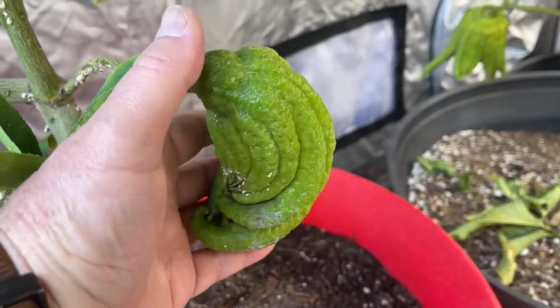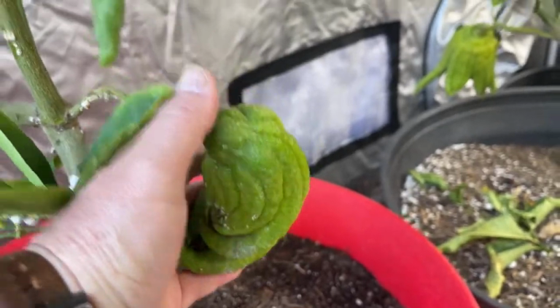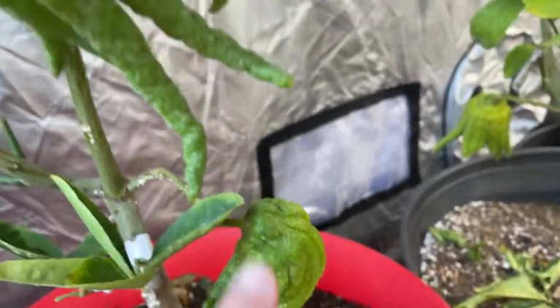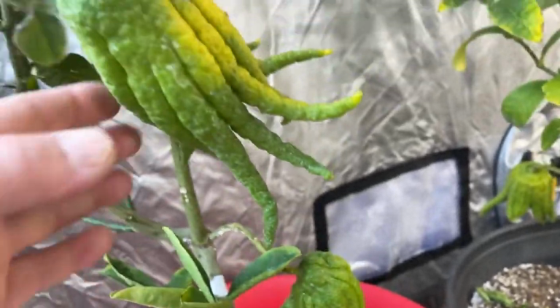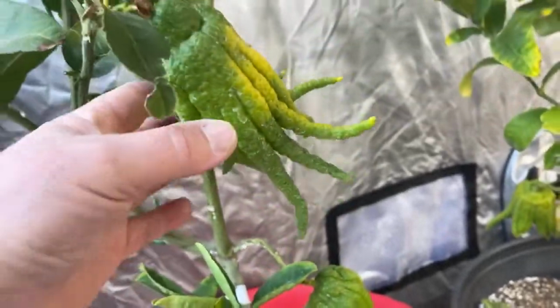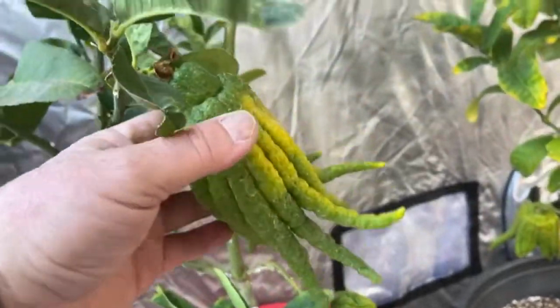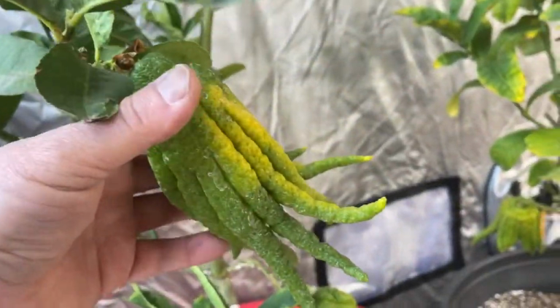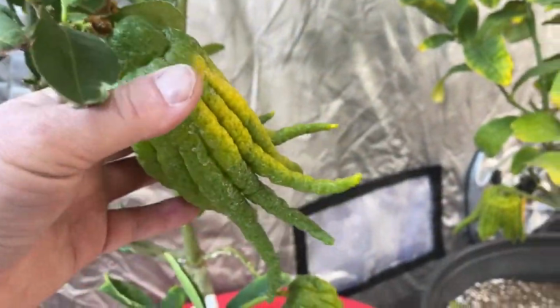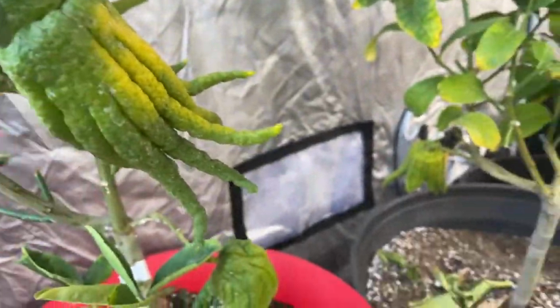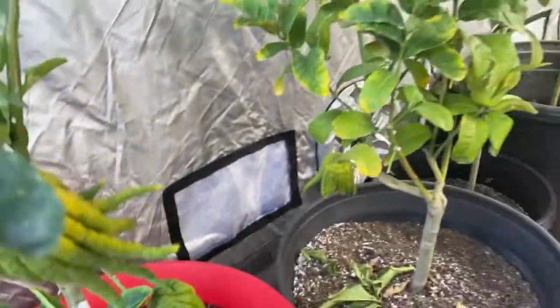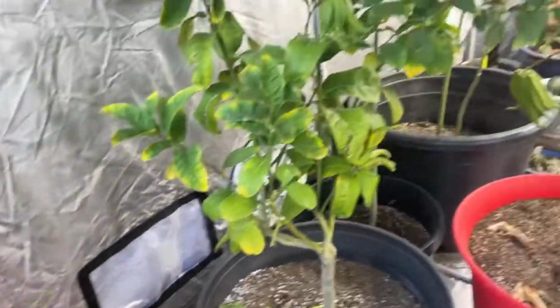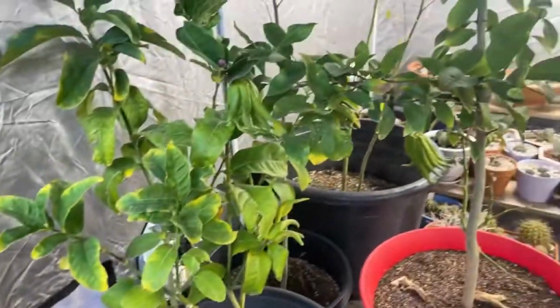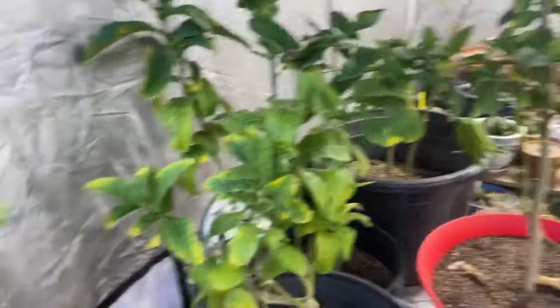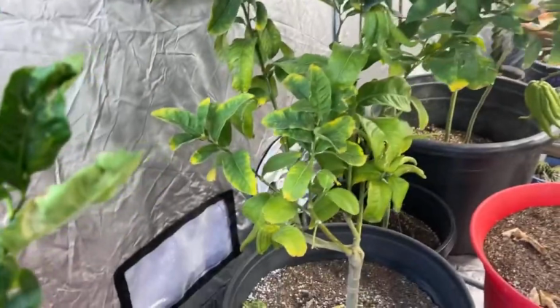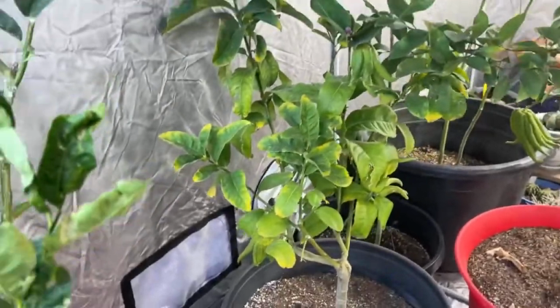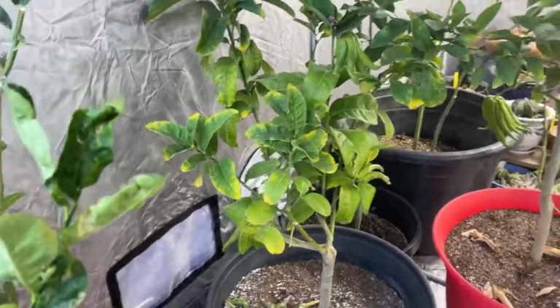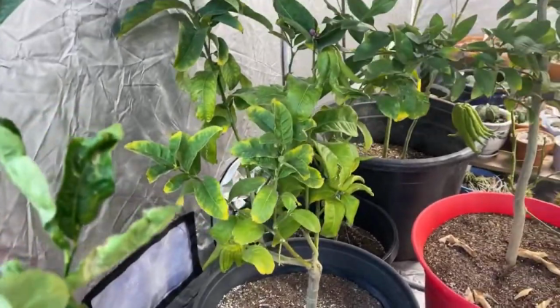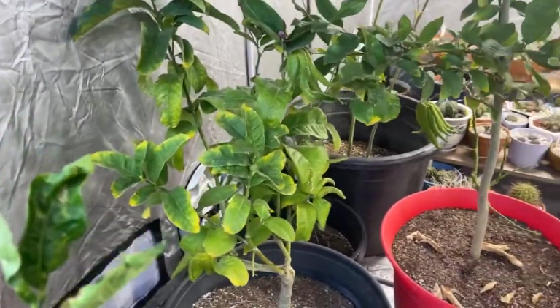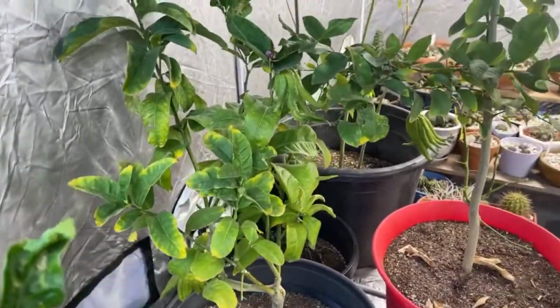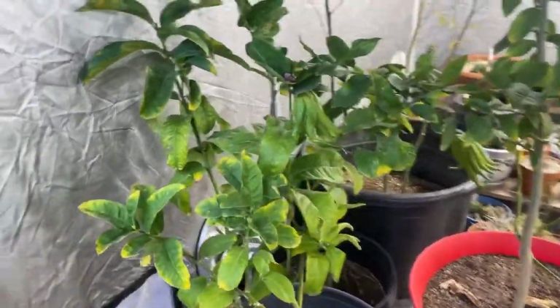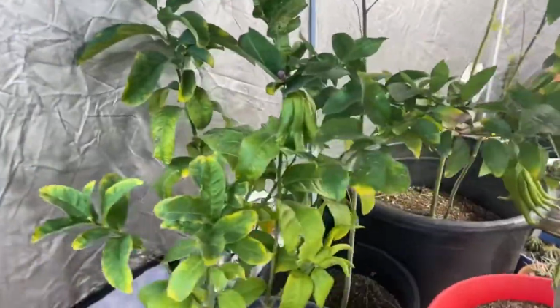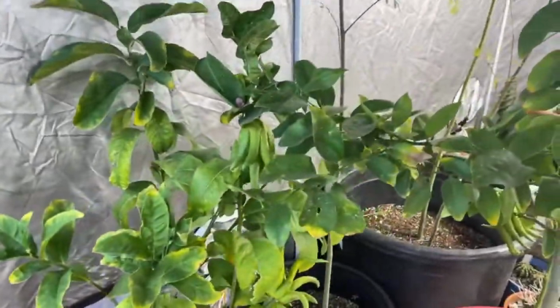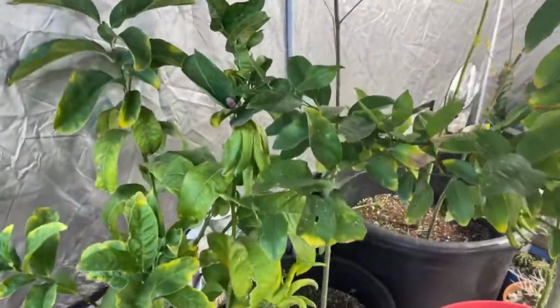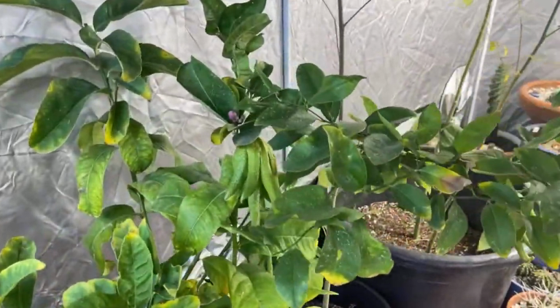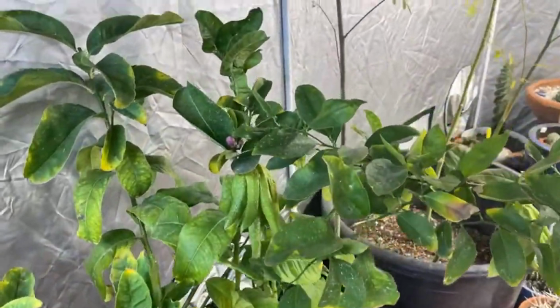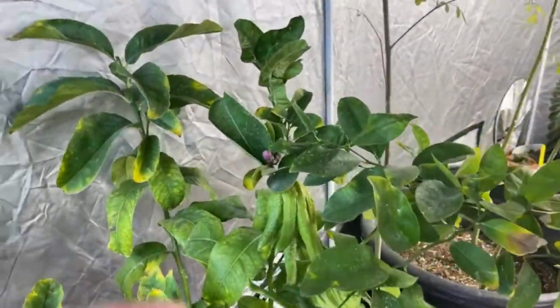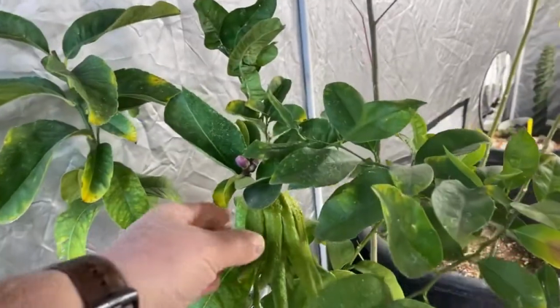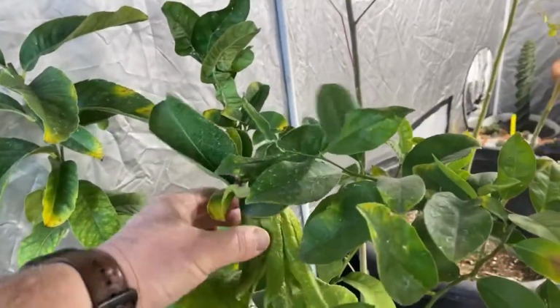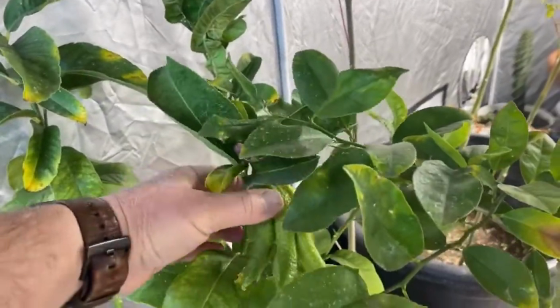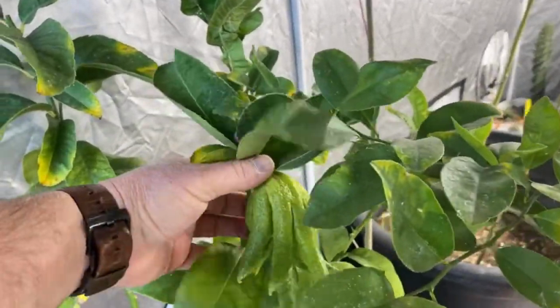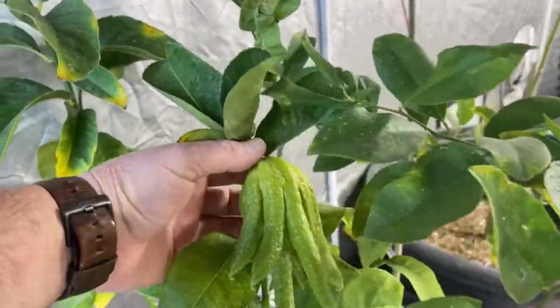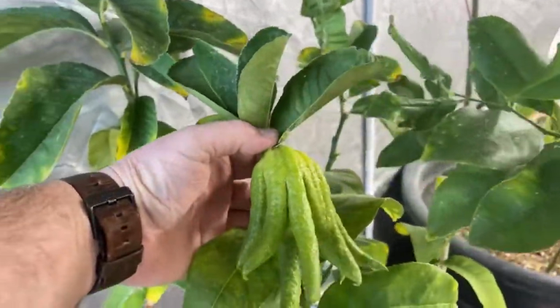There's one — this one's starting to turn yellow, which it's supposed to. It's a citron, it's in the citrus family. You can't eat them but you can use them for different things; they make candy out of them.